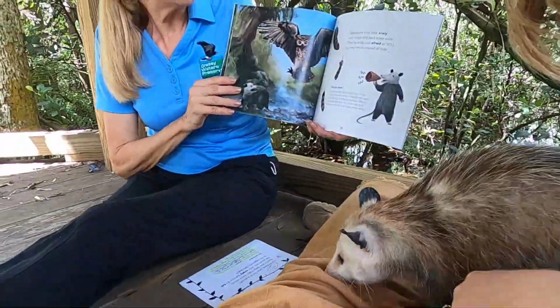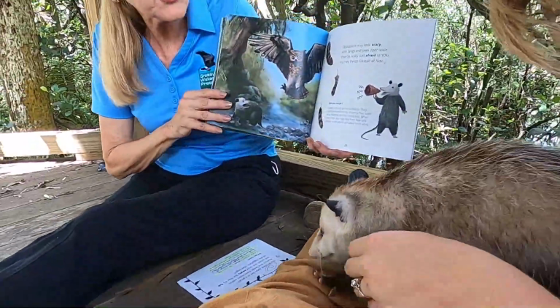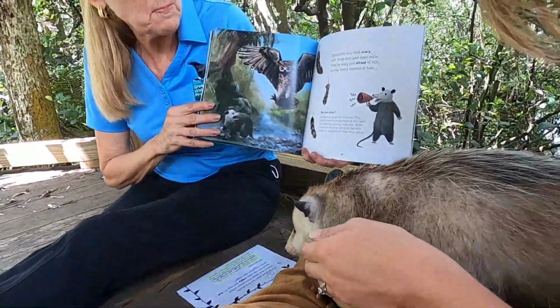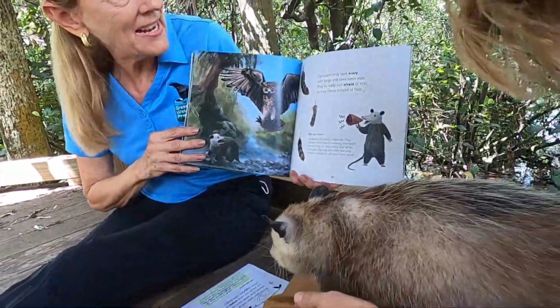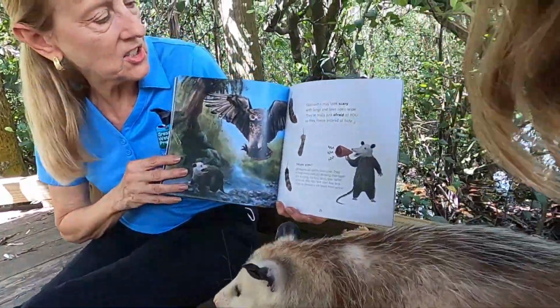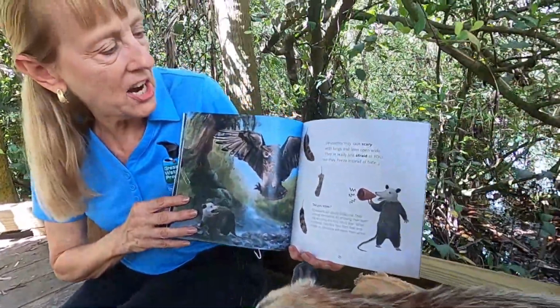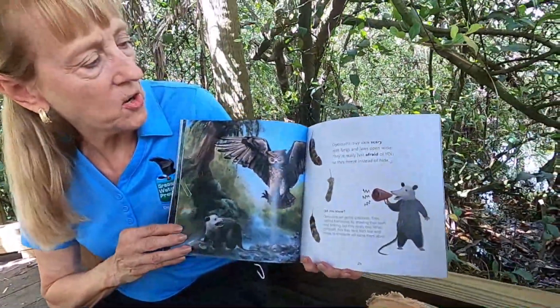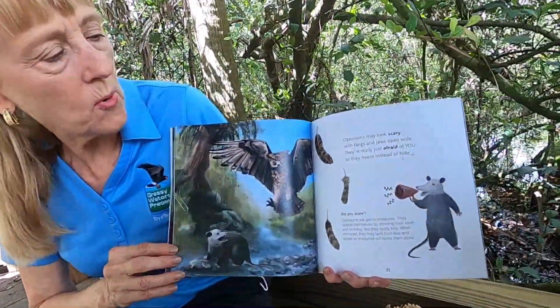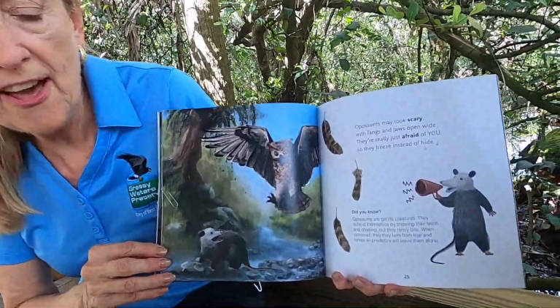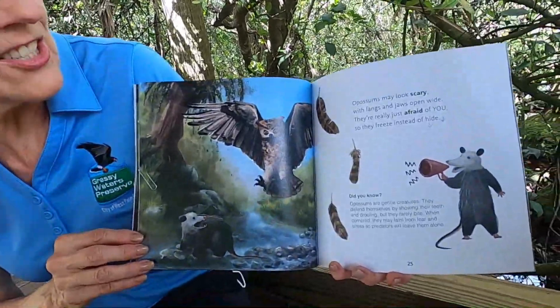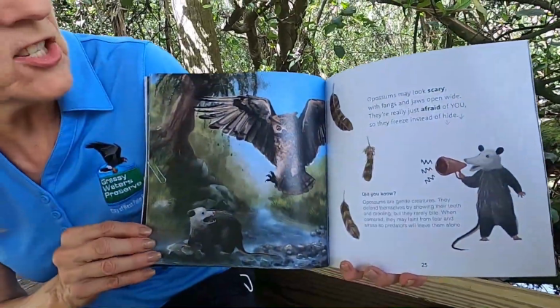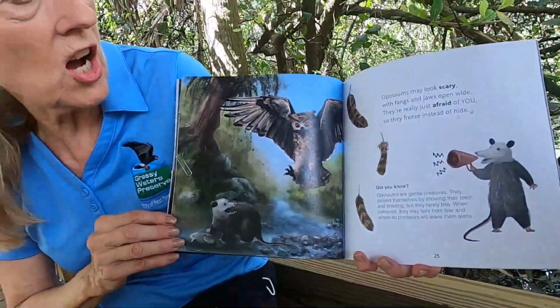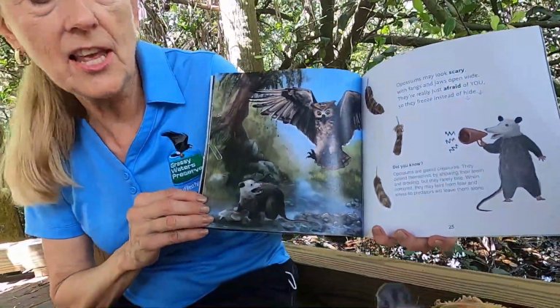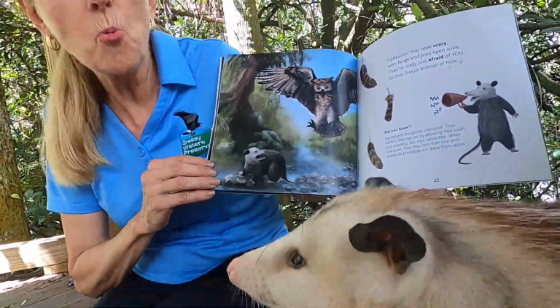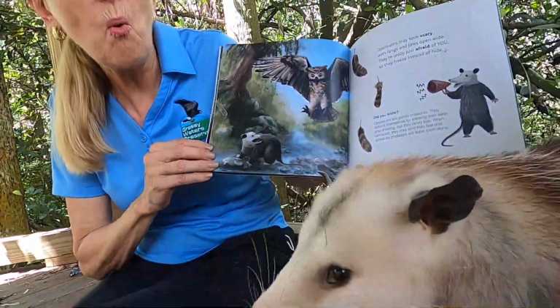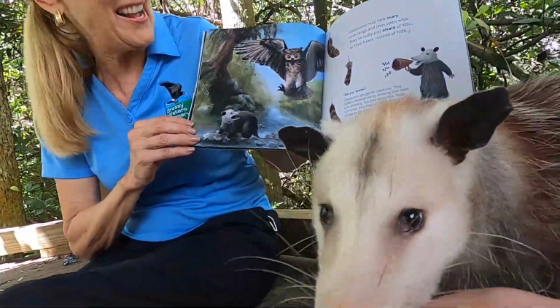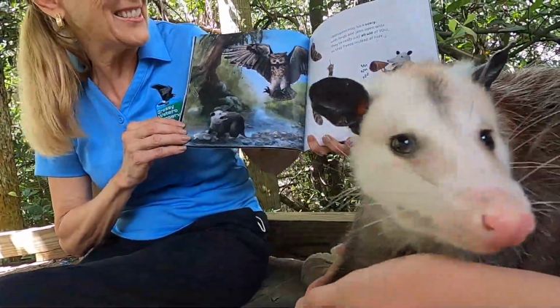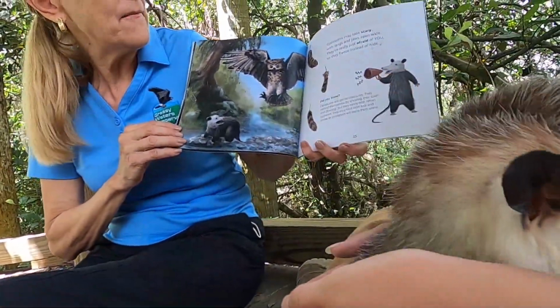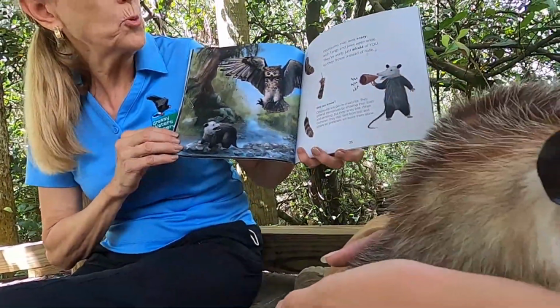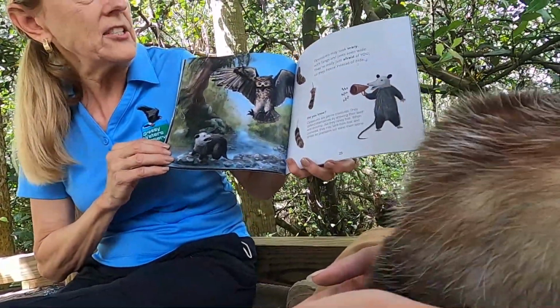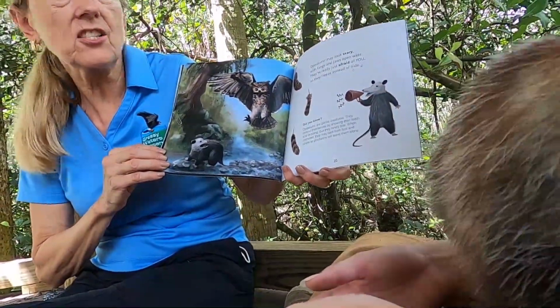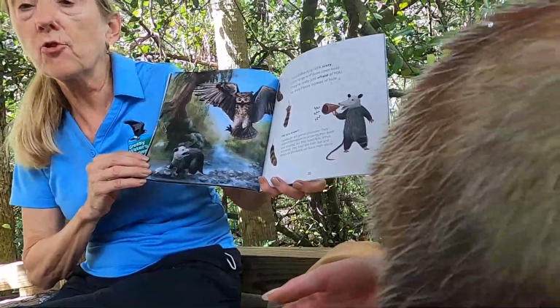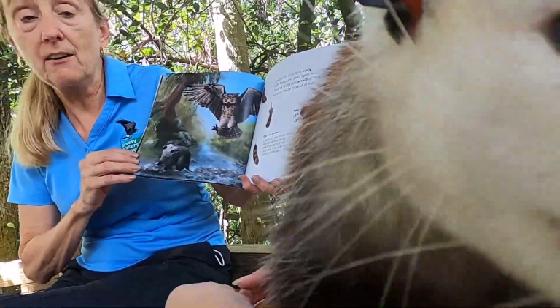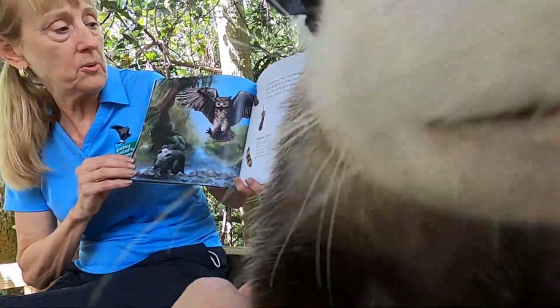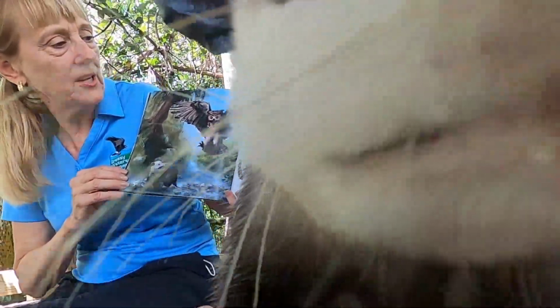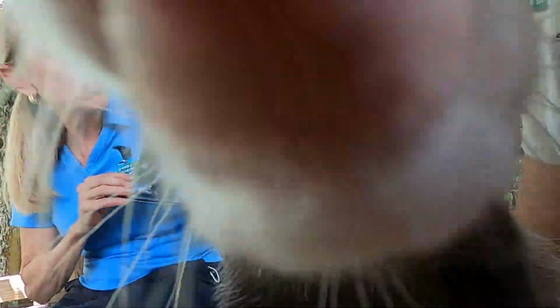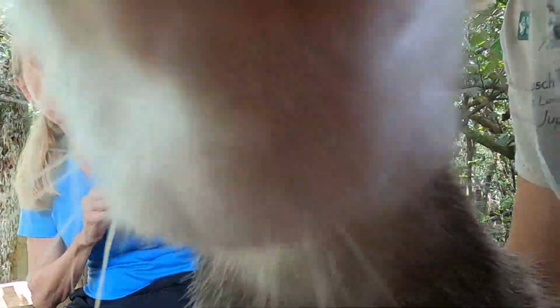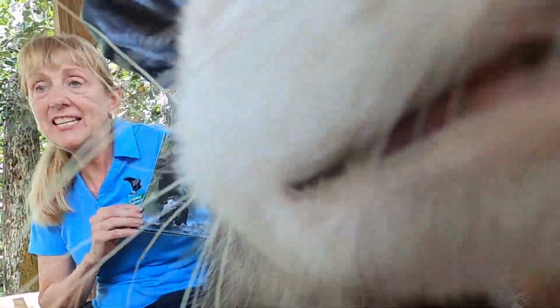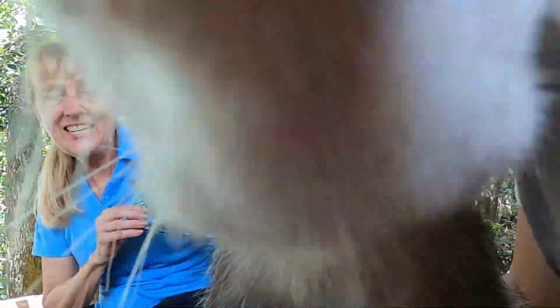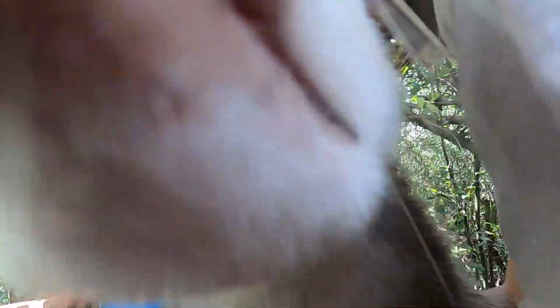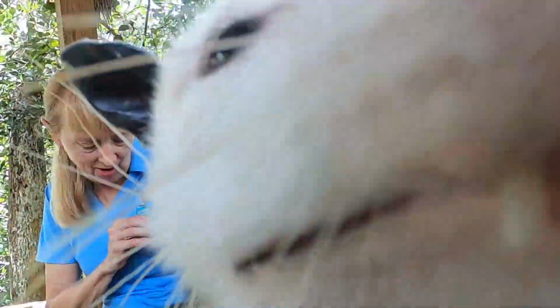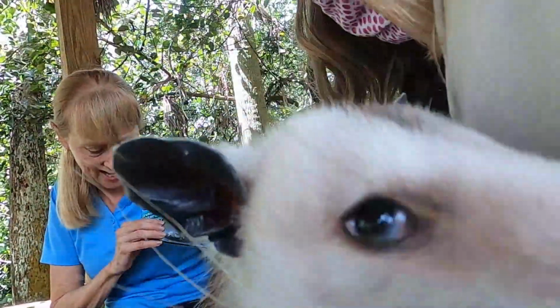Opossums may look scary with fangs and jaws that open wide. They're really just afraid of you, so they freeze instead of hide.